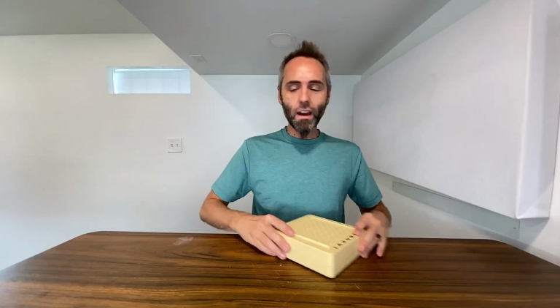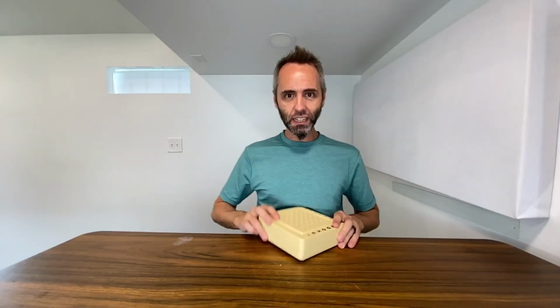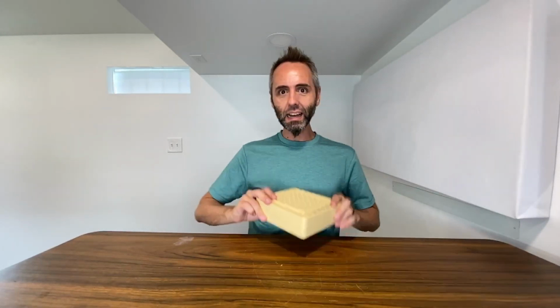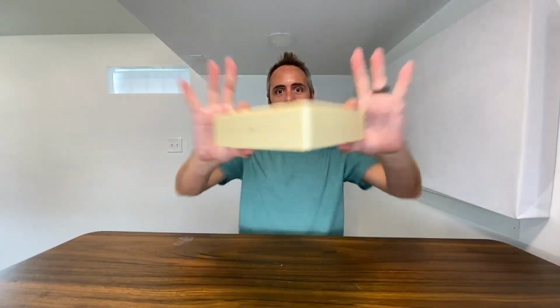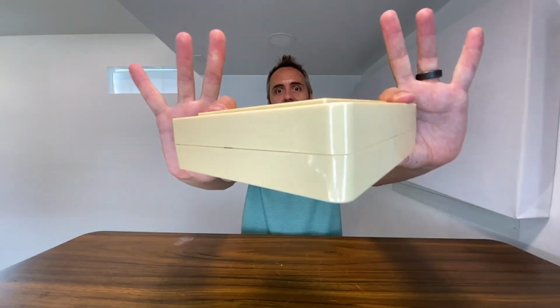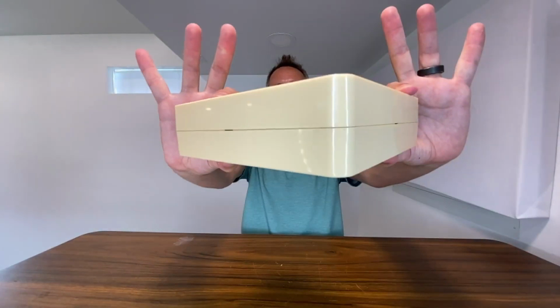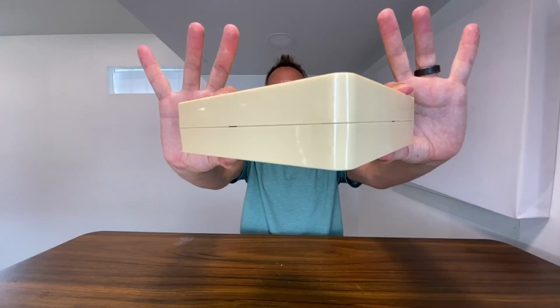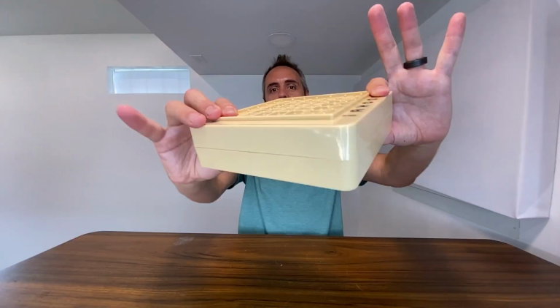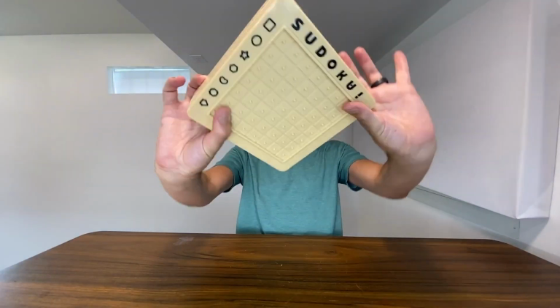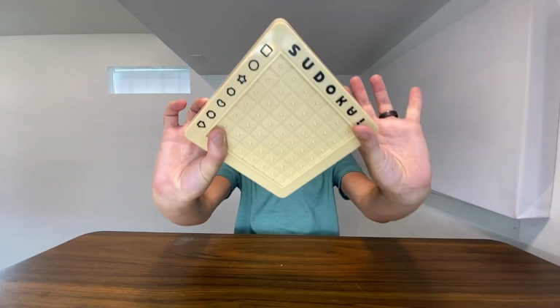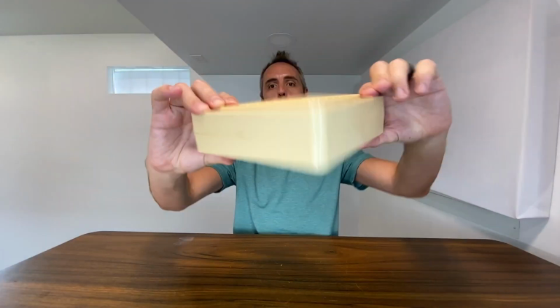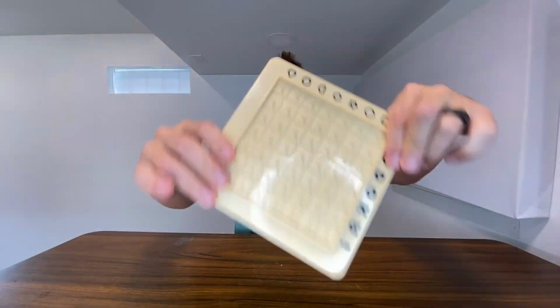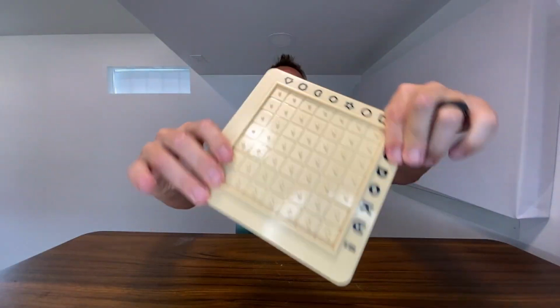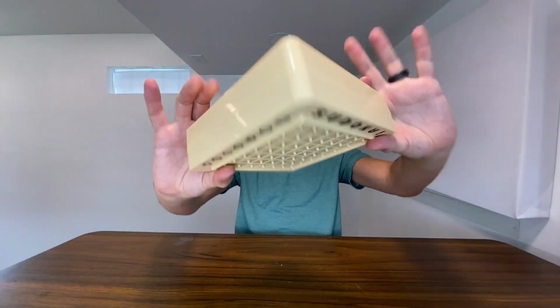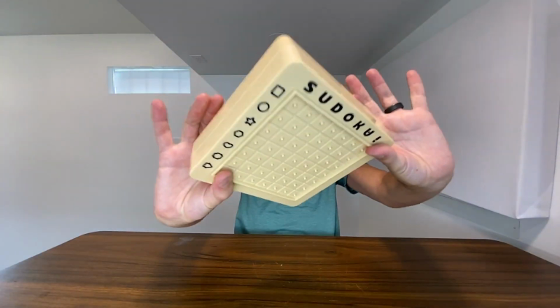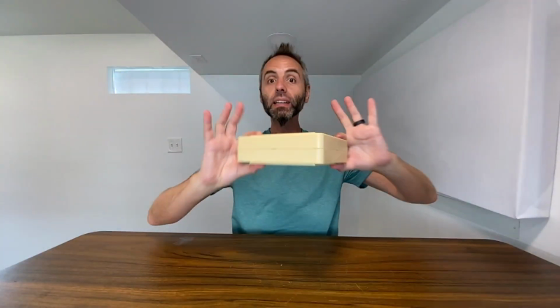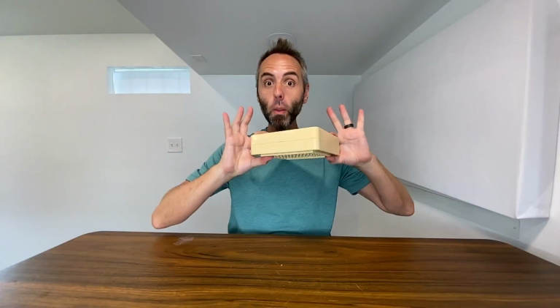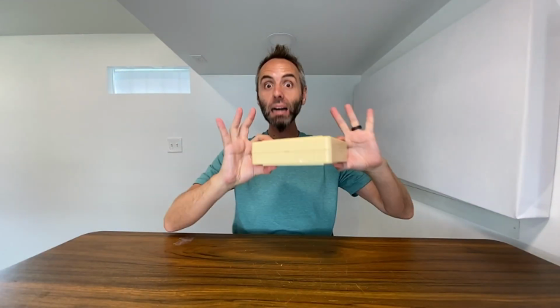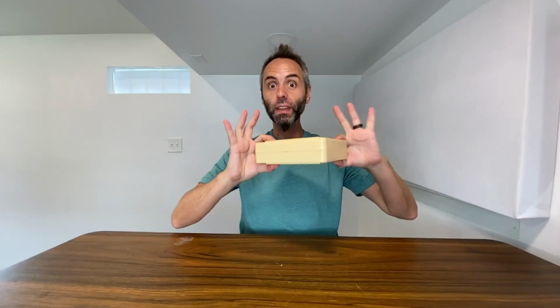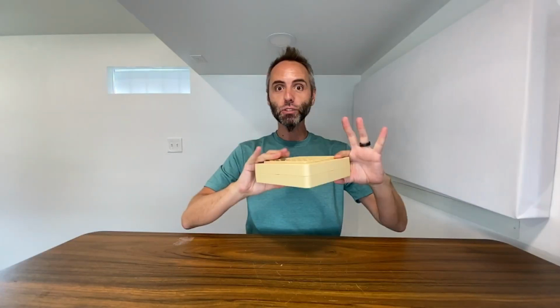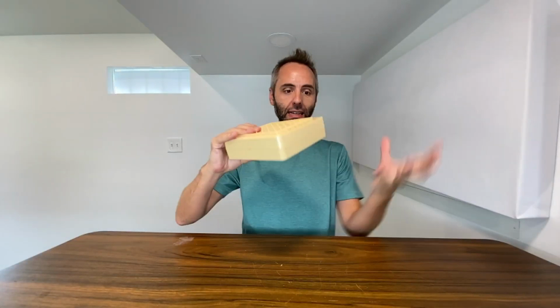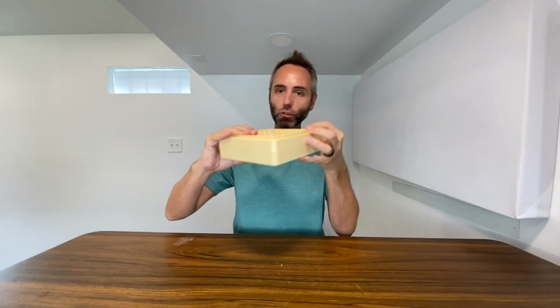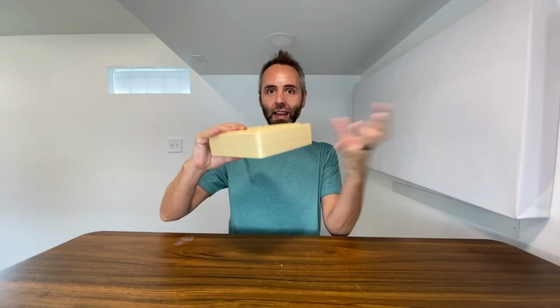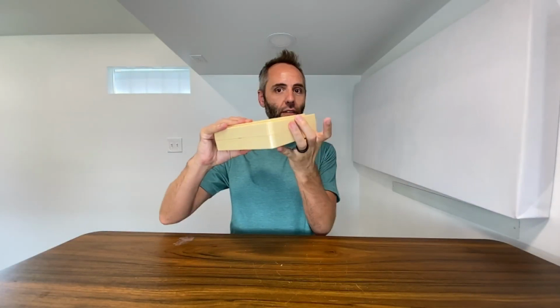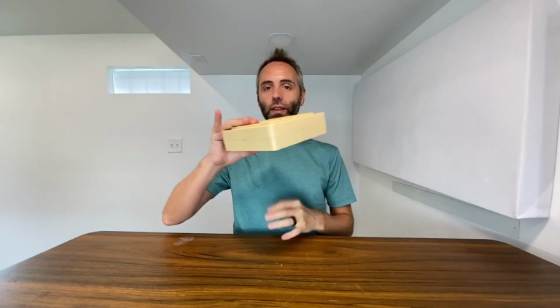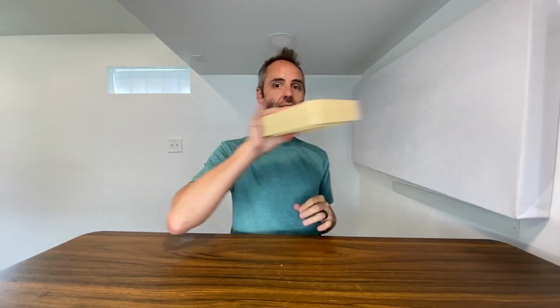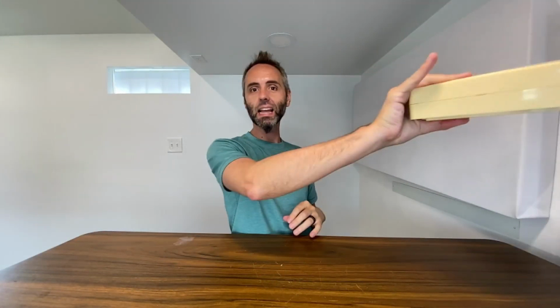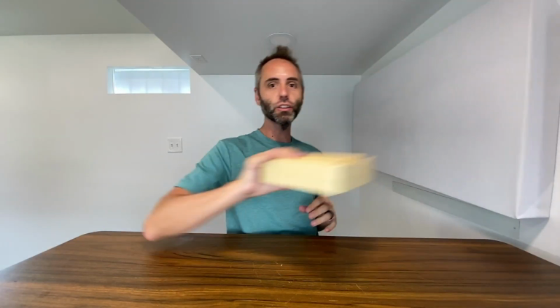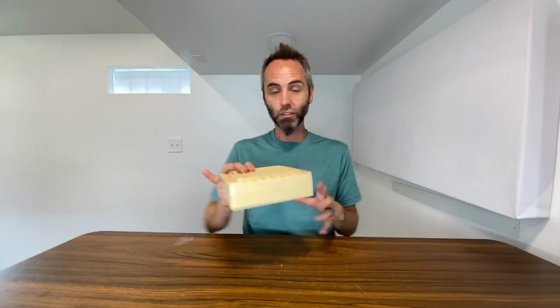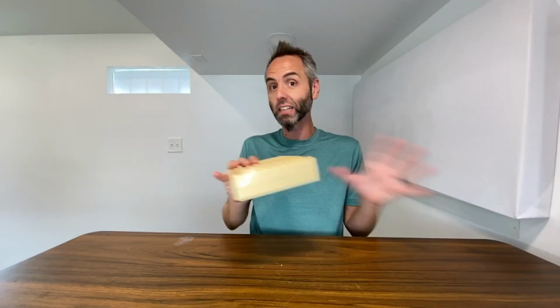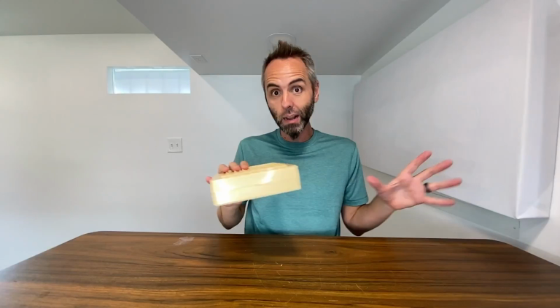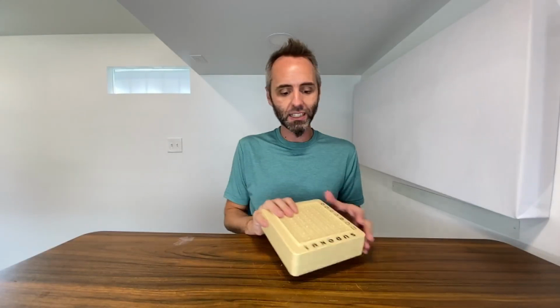First thing that I love is that this right here is not only the game boards — because it's a two-player game — but it's also the box for the game. So you can easily just put it together with everything on the inside and slide it onto the shelf. It doesn't take up a lot of space.